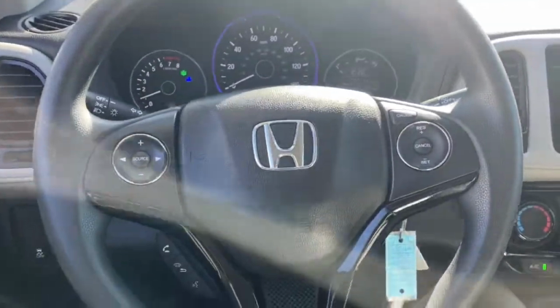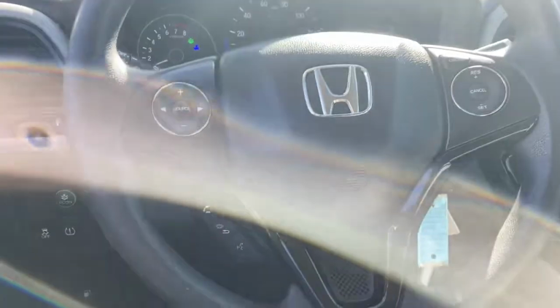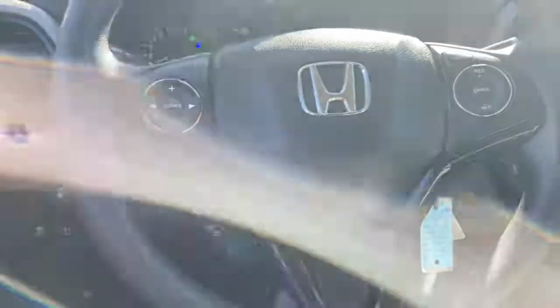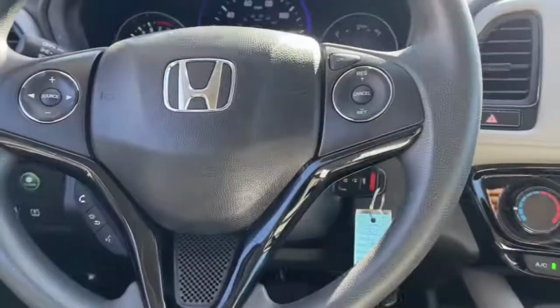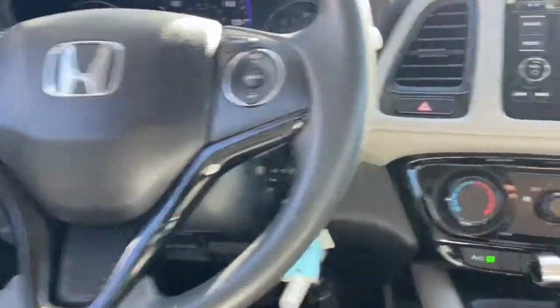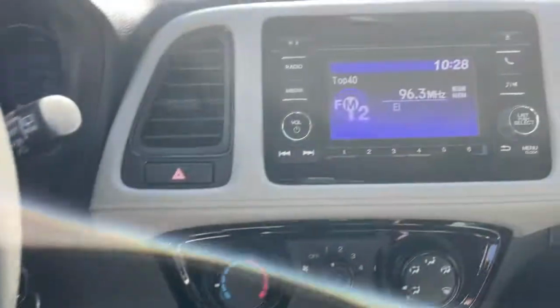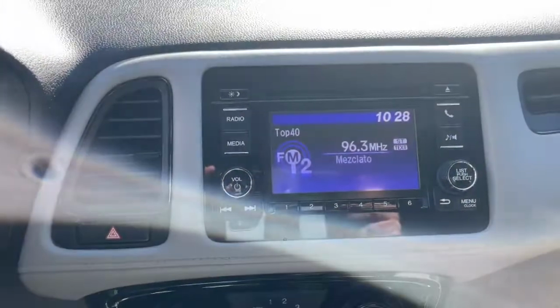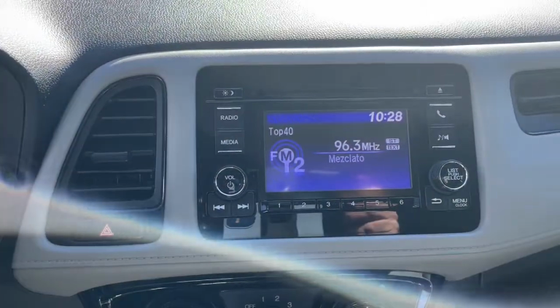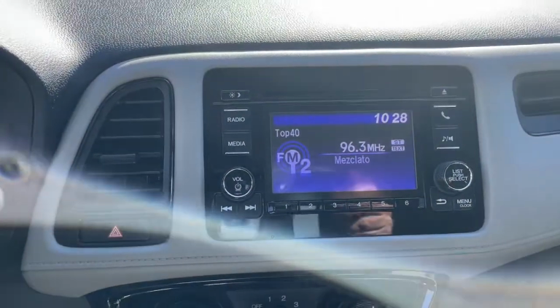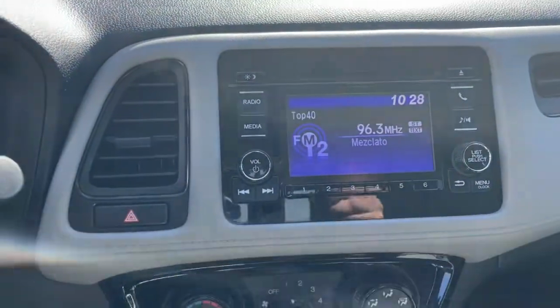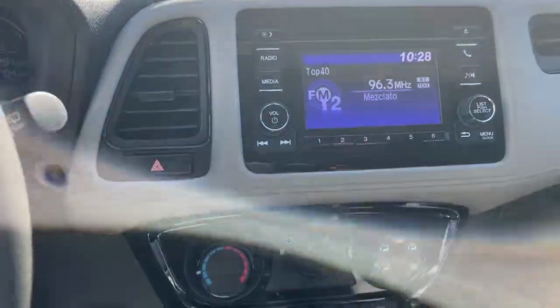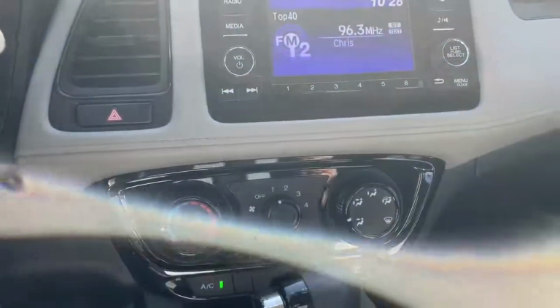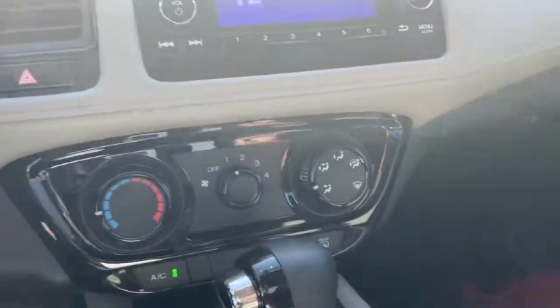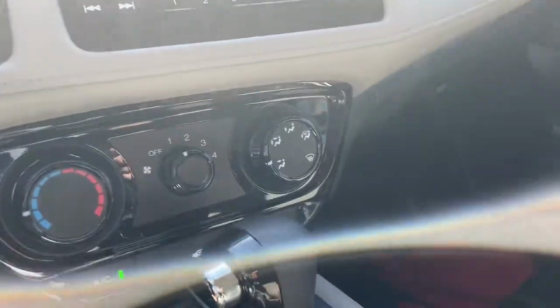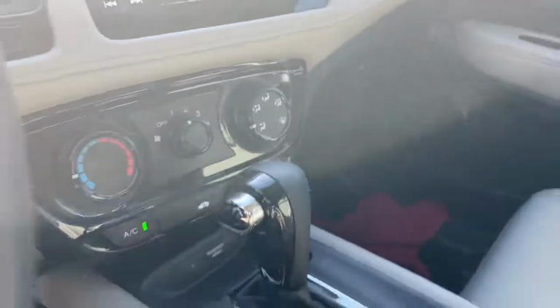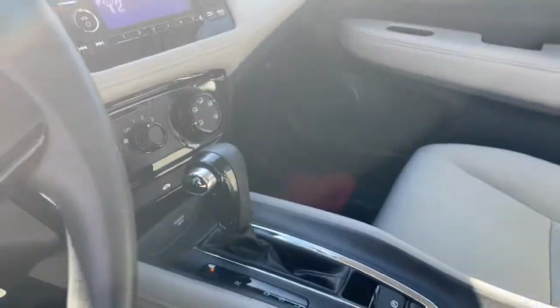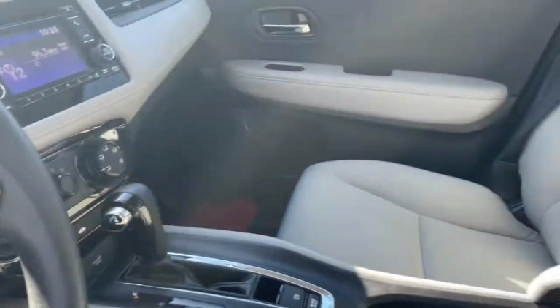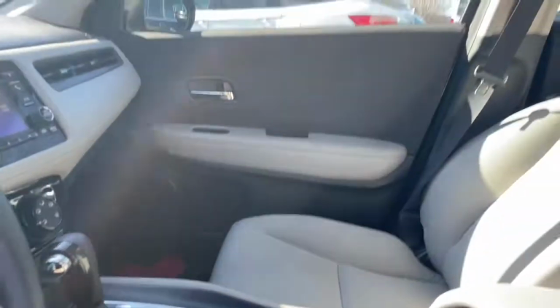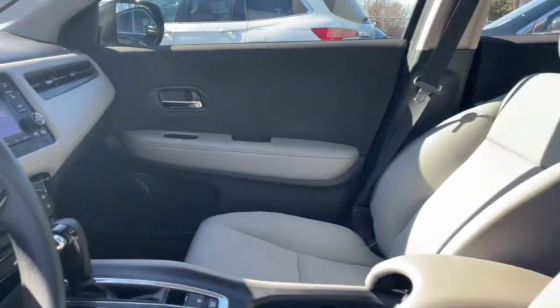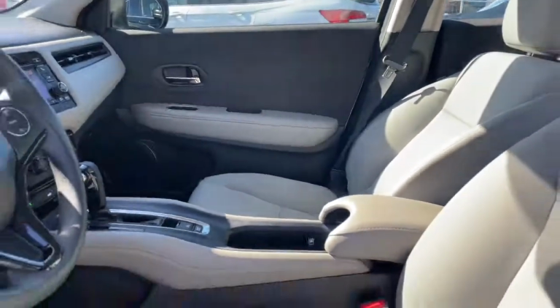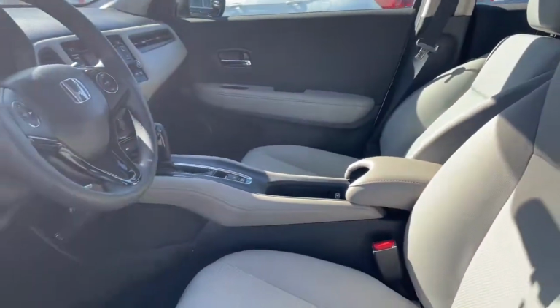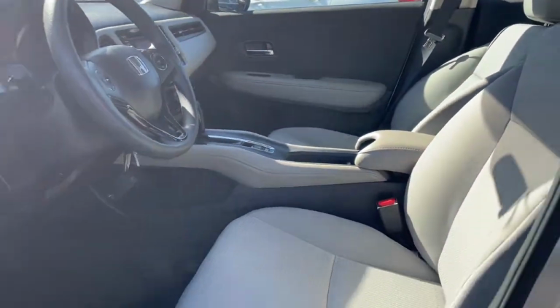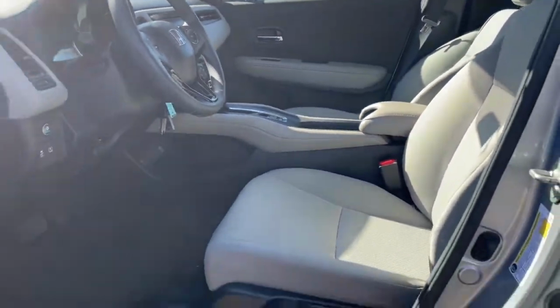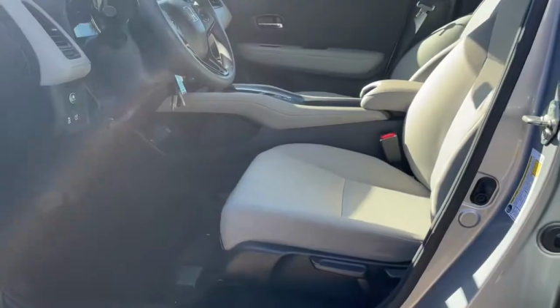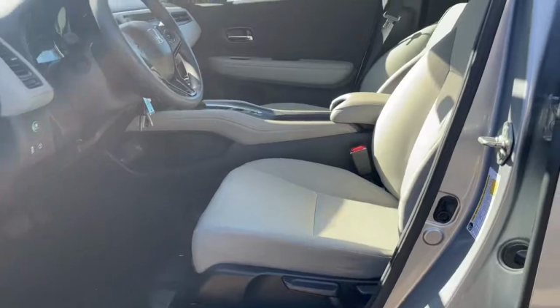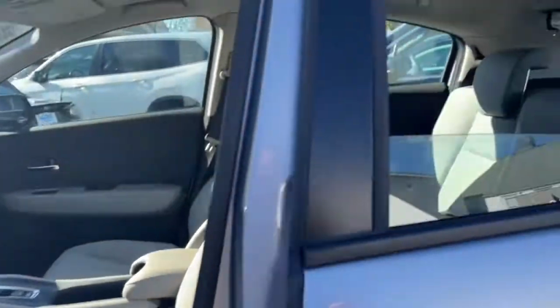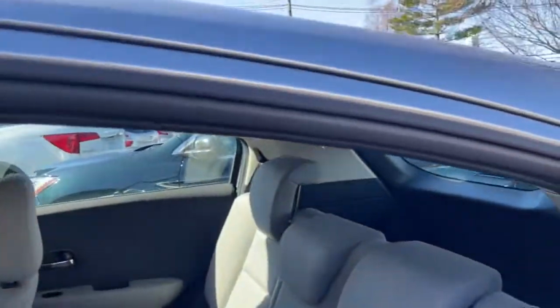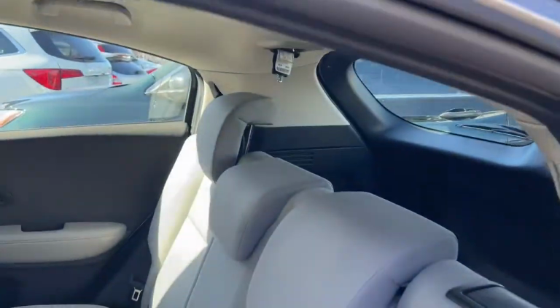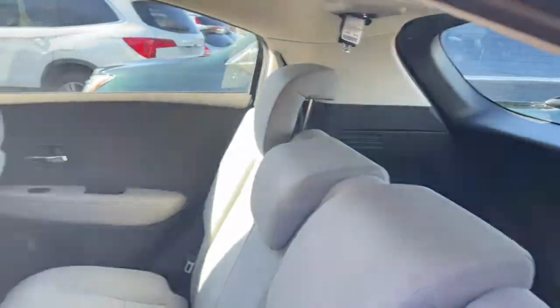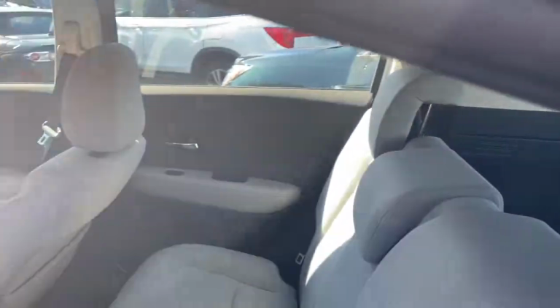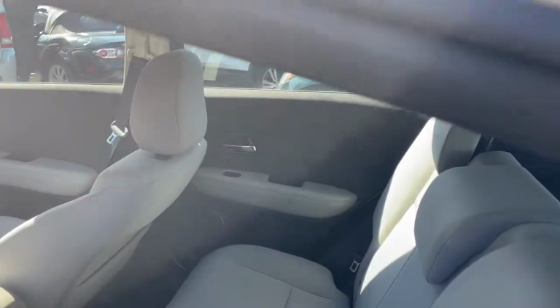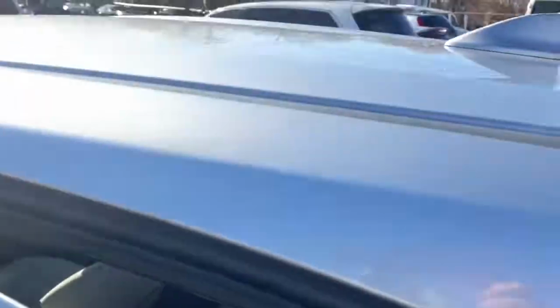These are just some of the great options this vehicle comes with: keyless entry, electronic stability control, Bluetooth, trip computer, power windows, bucket seats, four-wheel disc brakes, and power steering.